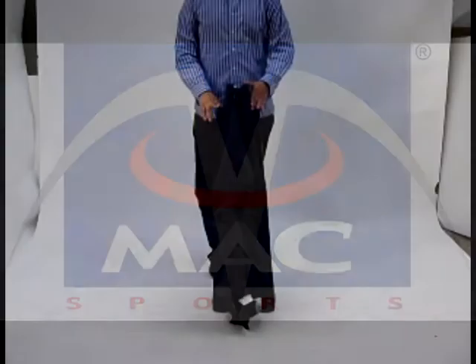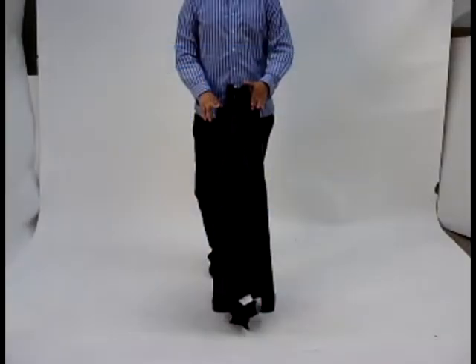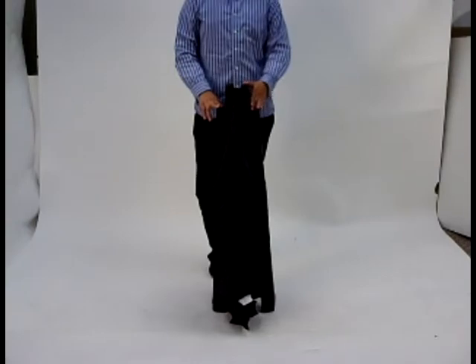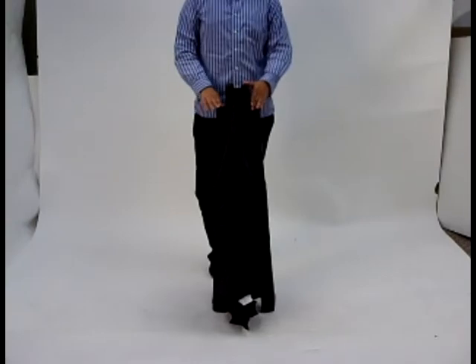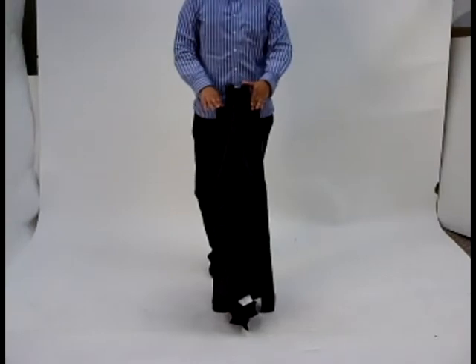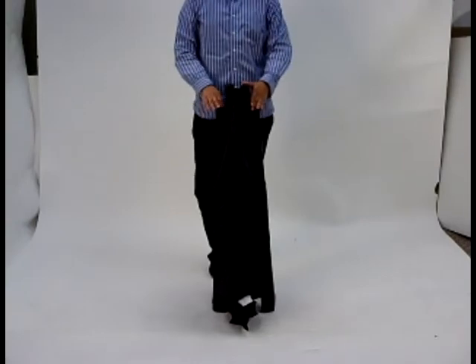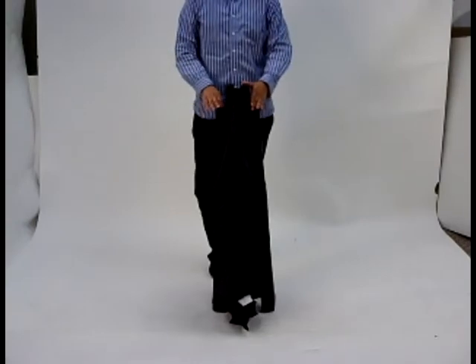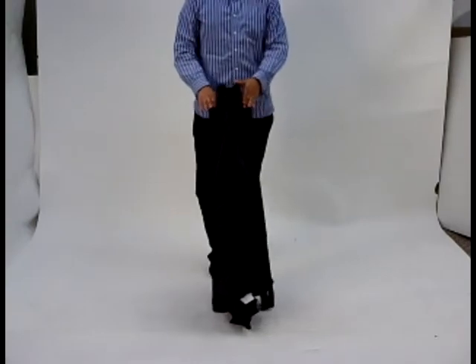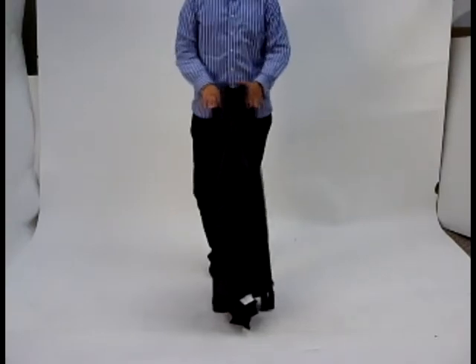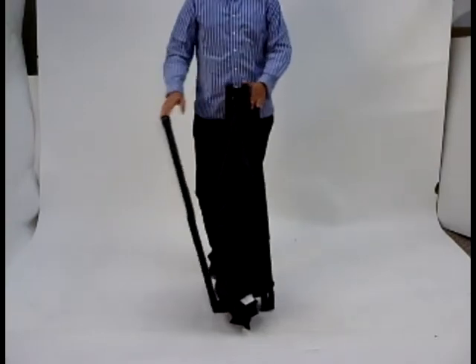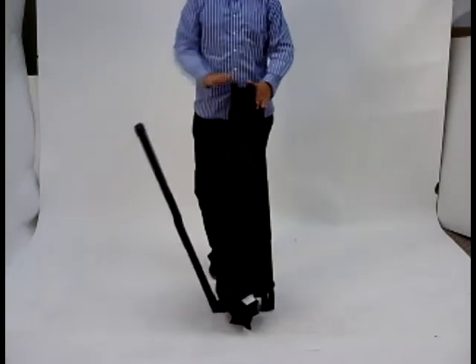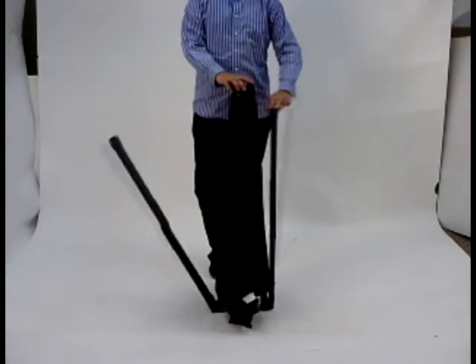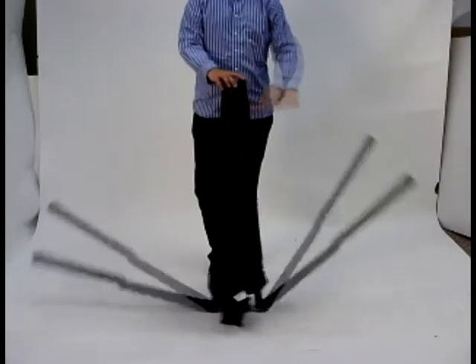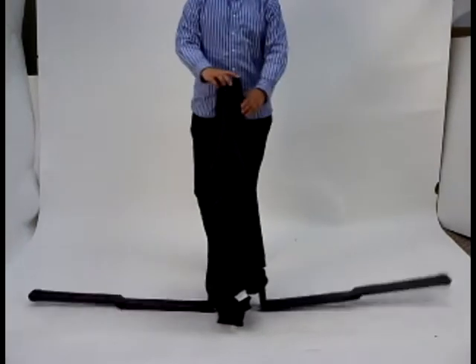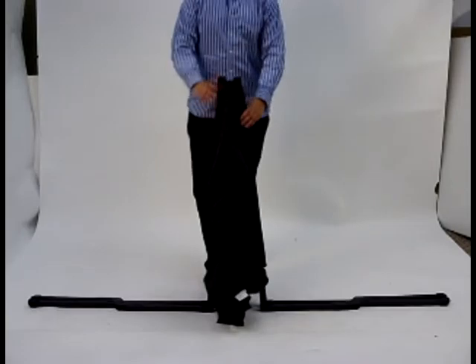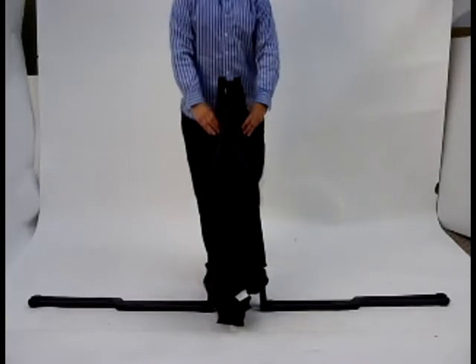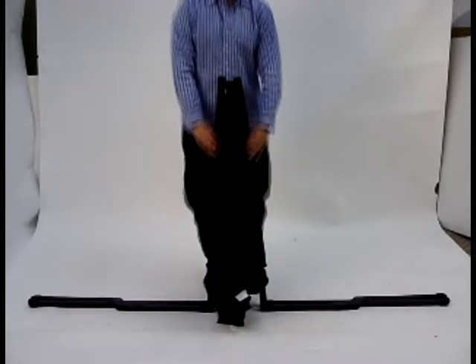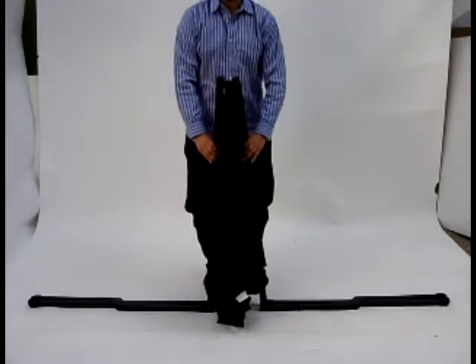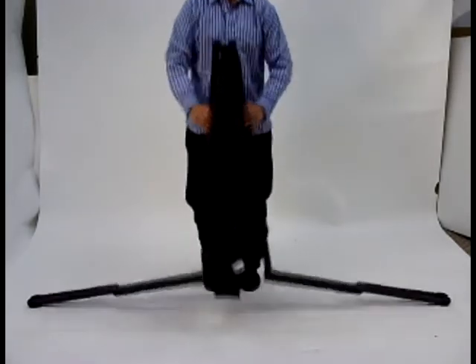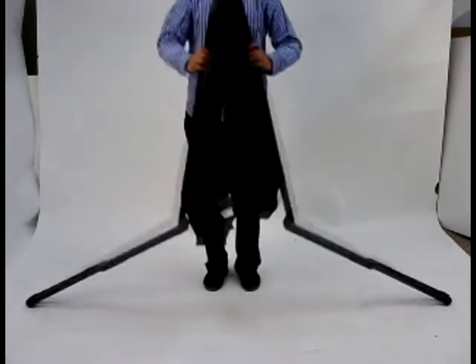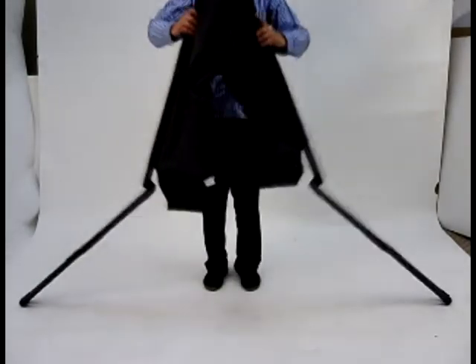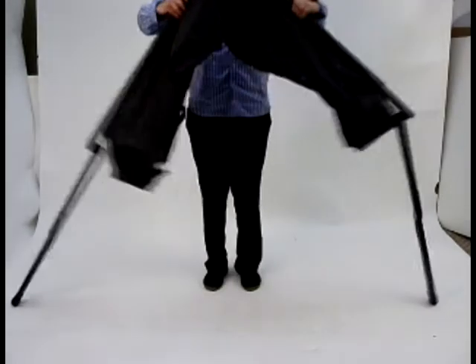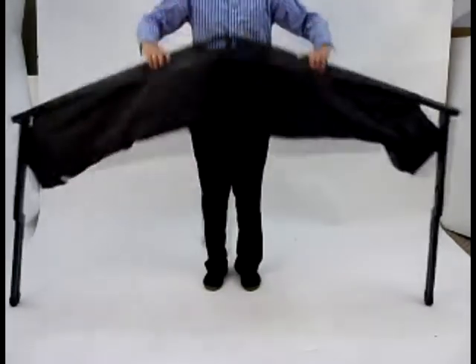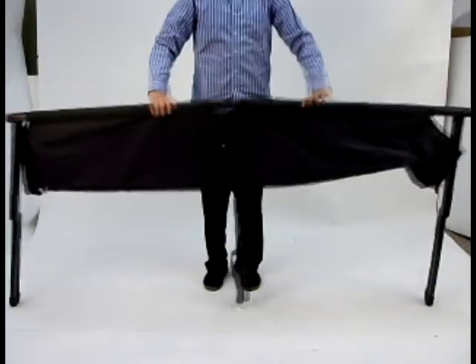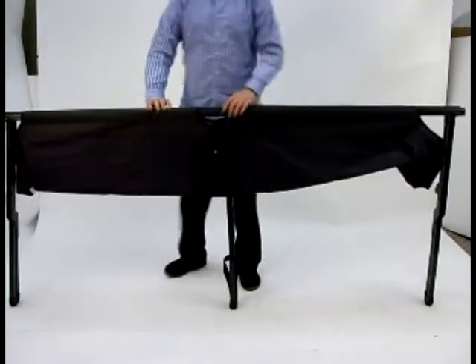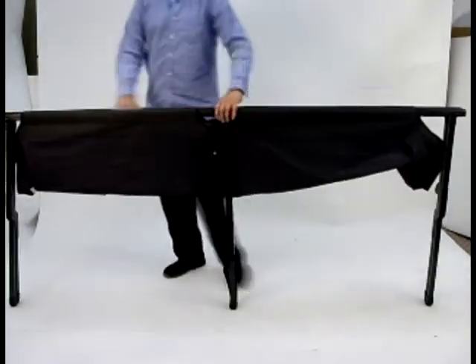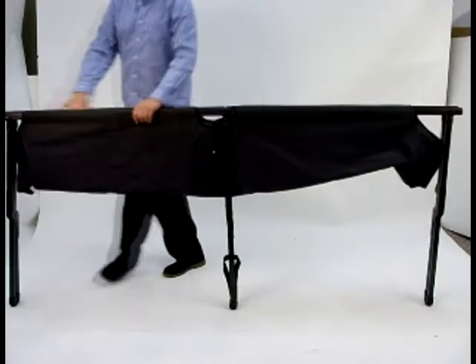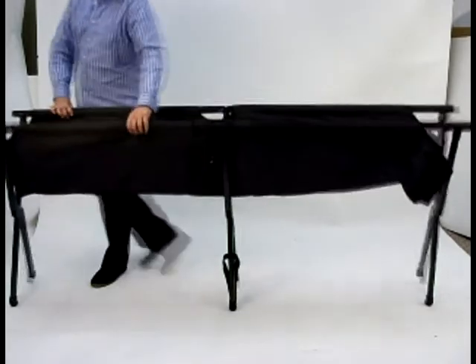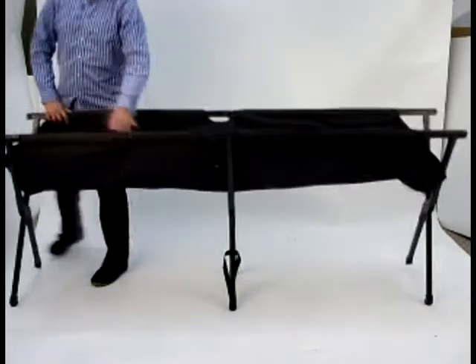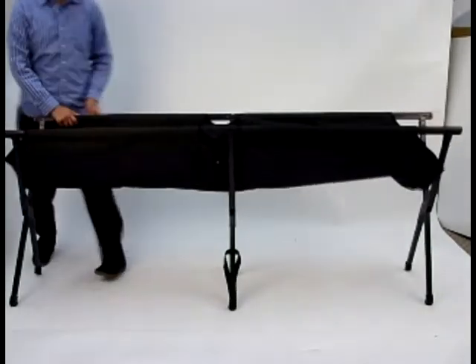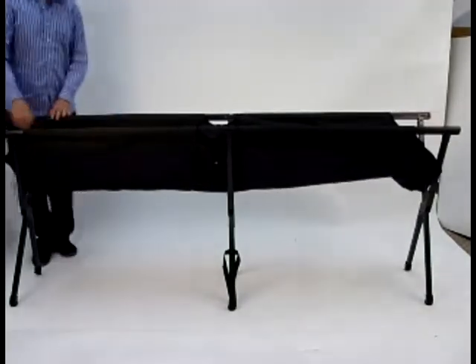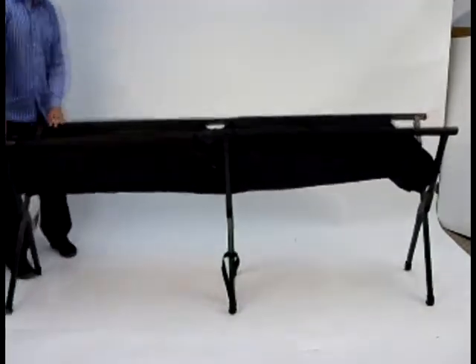Once your cot is out of the box, let the legs down each end. Then bring up the middle part, swing the legs under the cot. This will allow you to open your cot successfully.